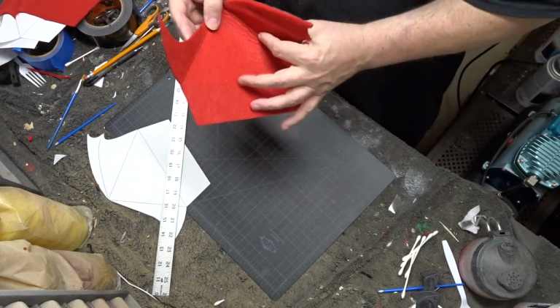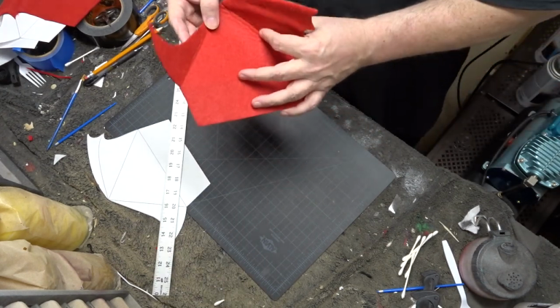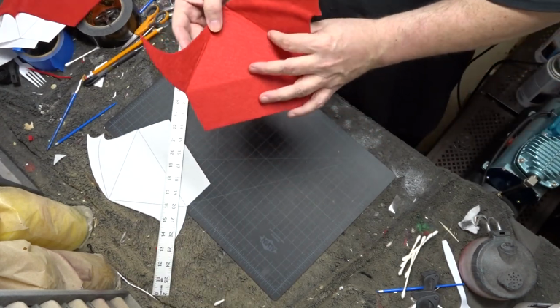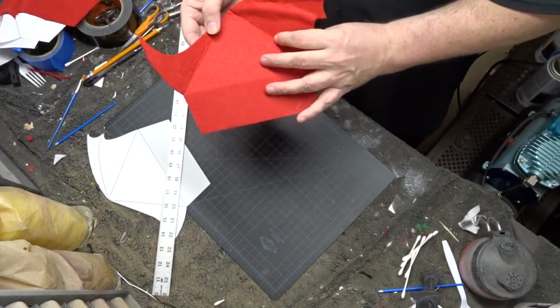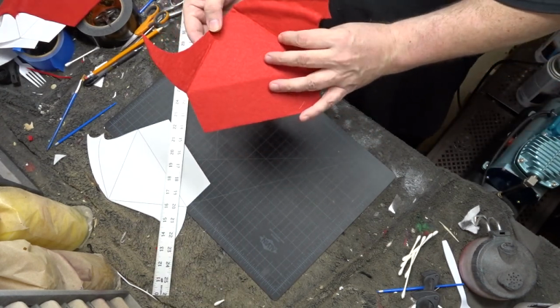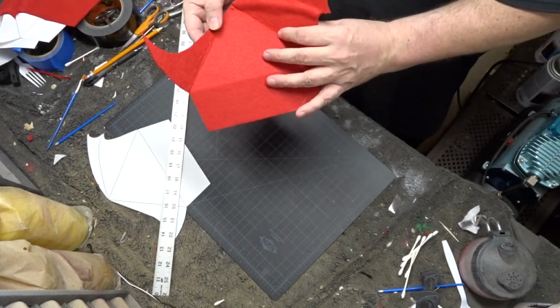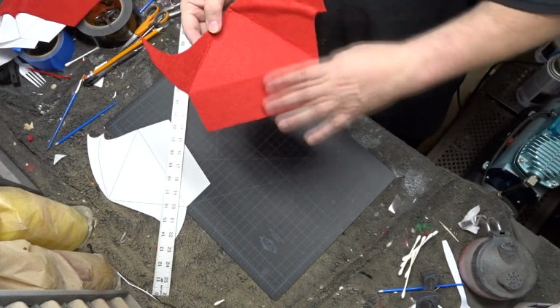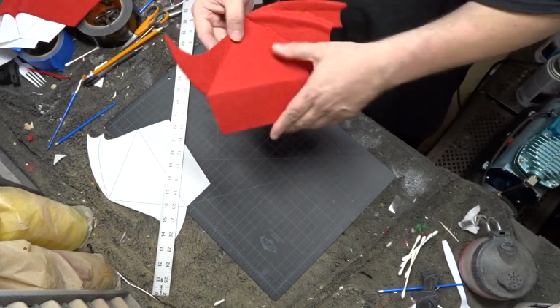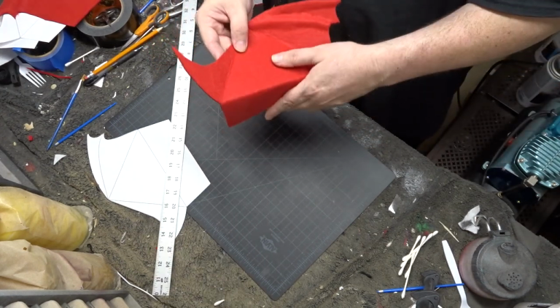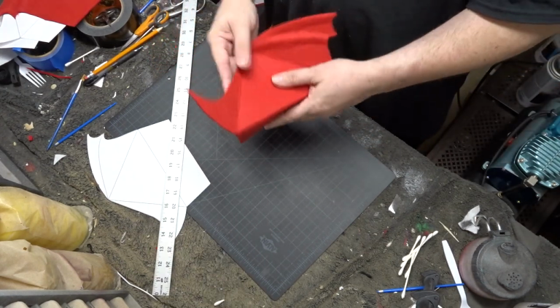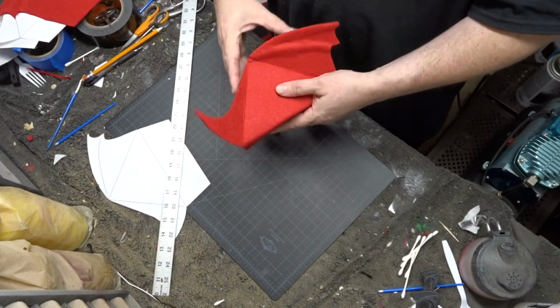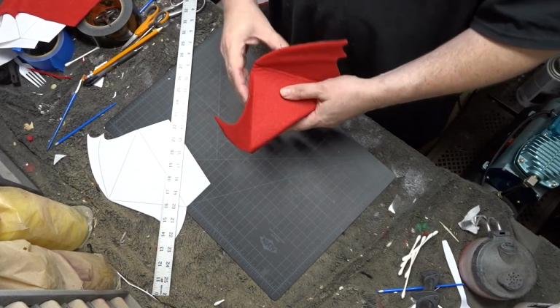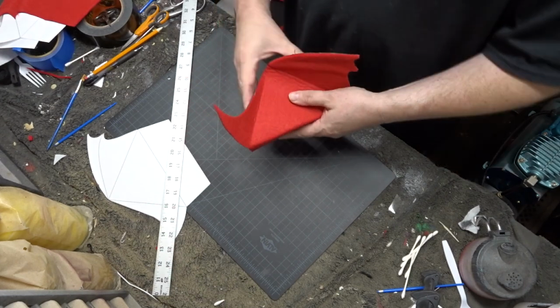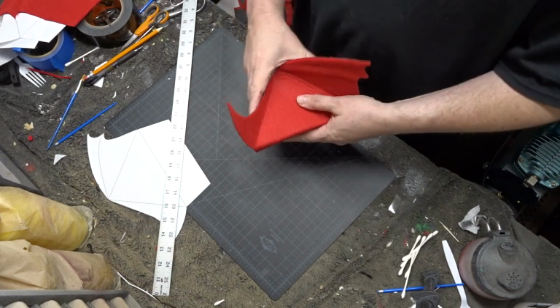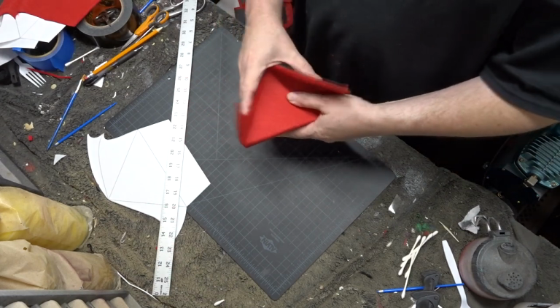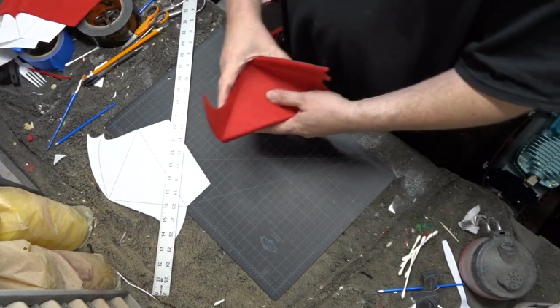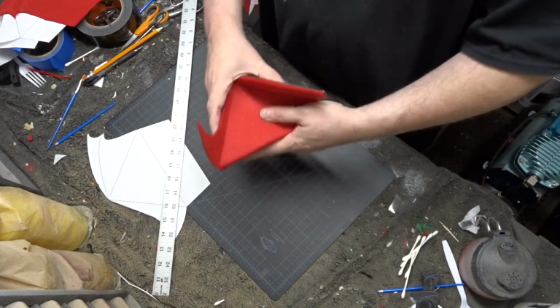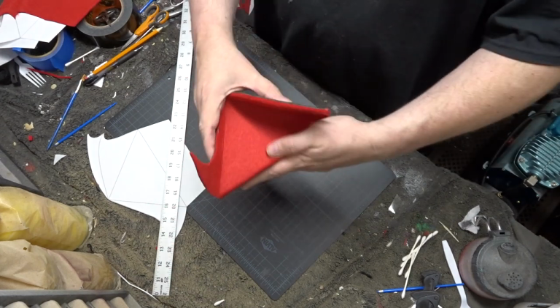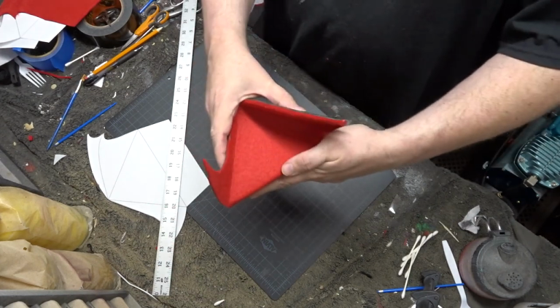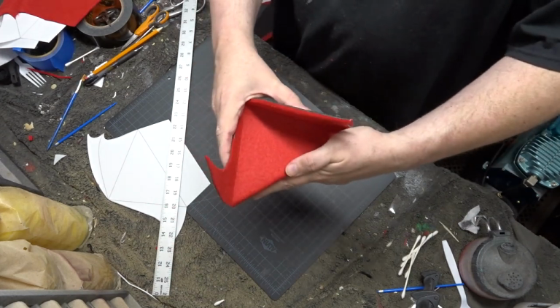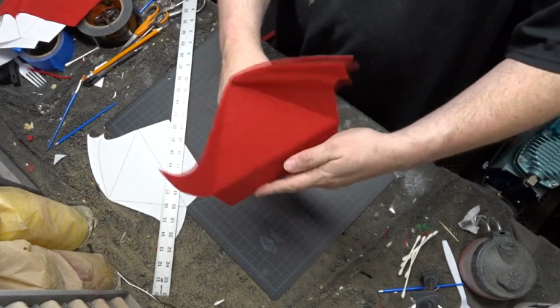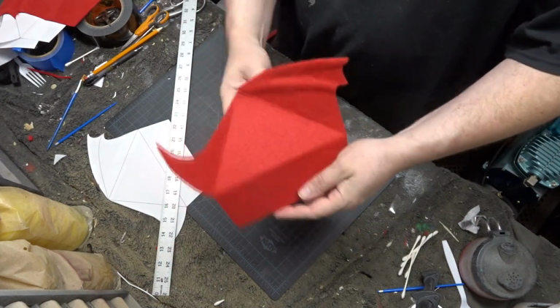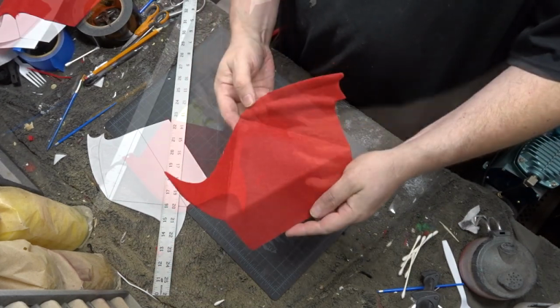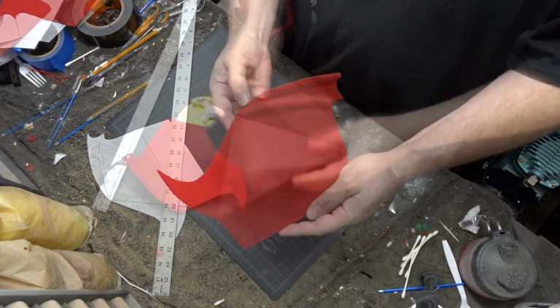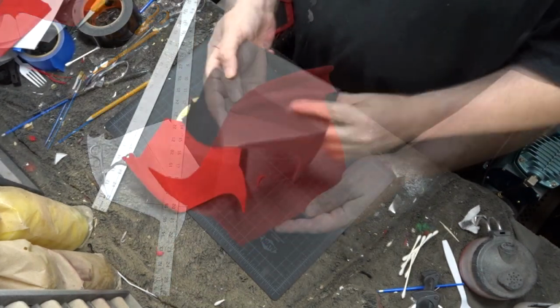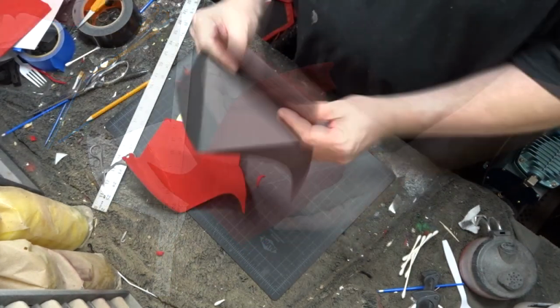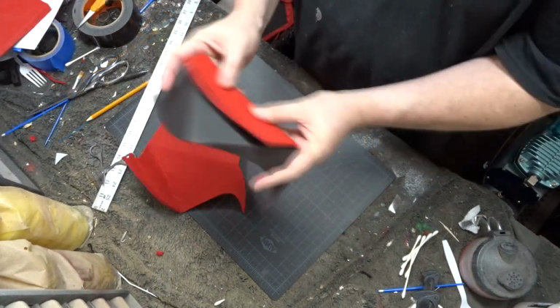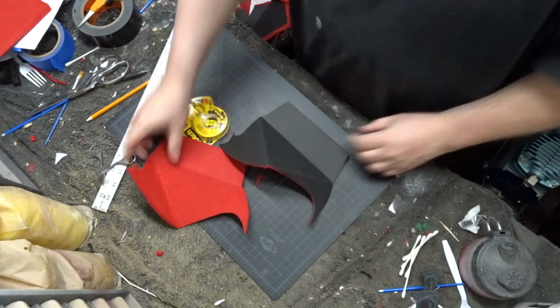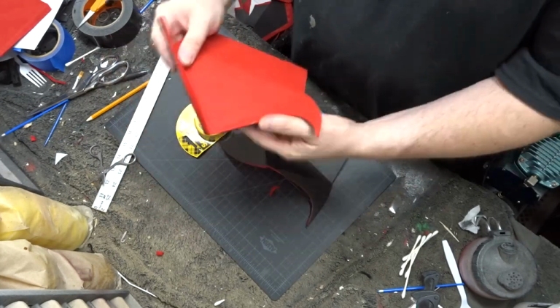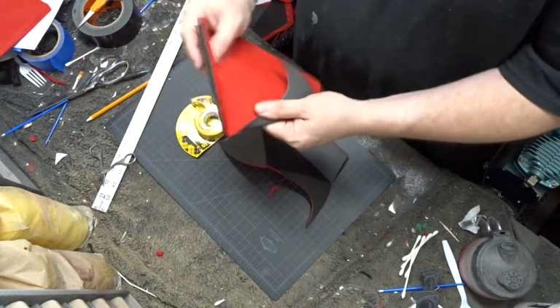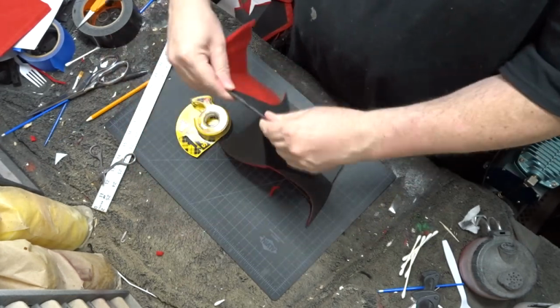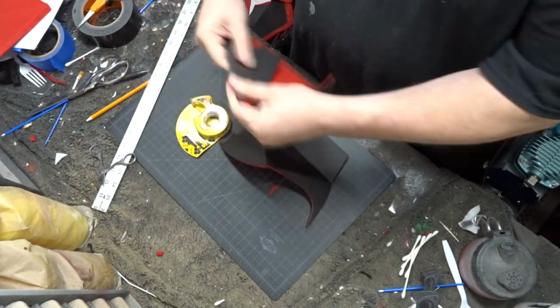Once you have all the folds in all of your pieces, you're going to want to bust out your Scotch double-sided tape and your duct tape and start taping all the pieces together.